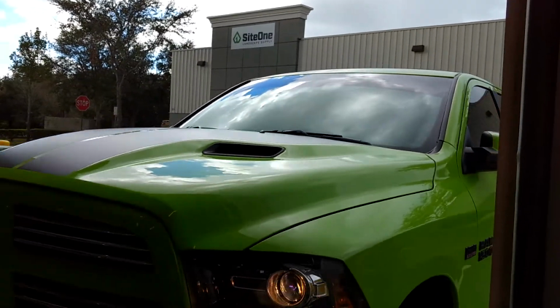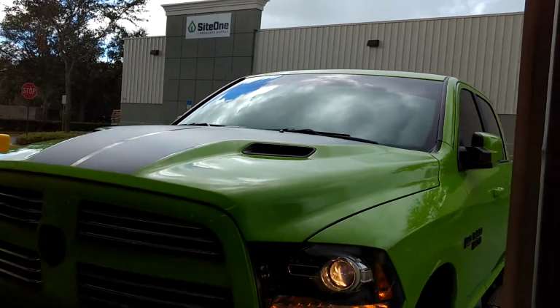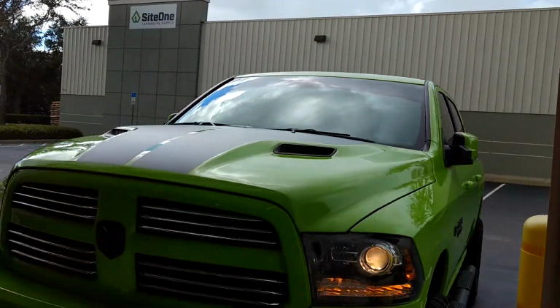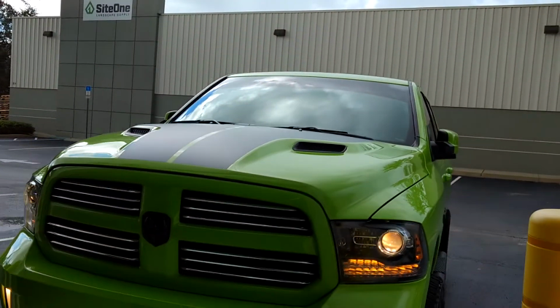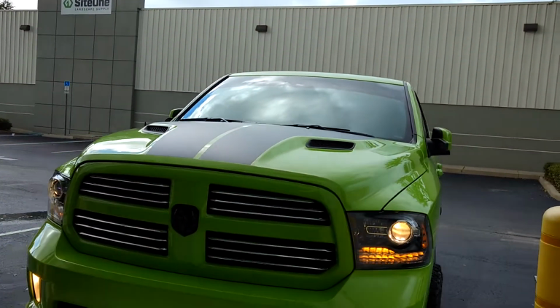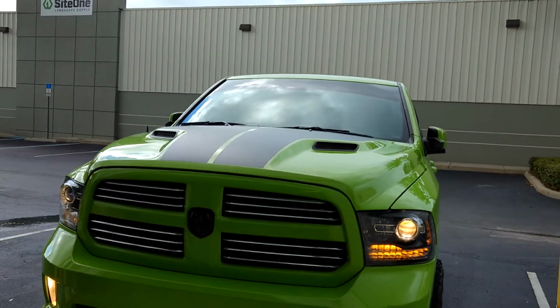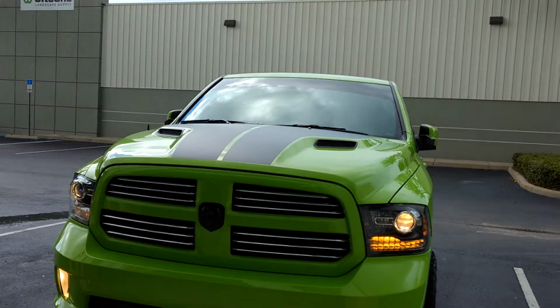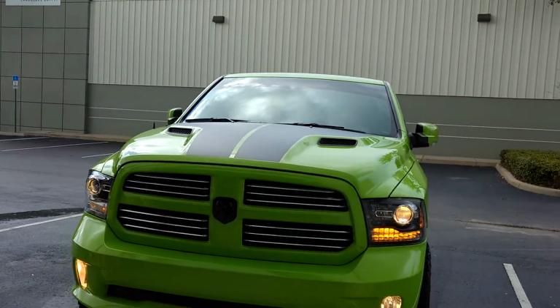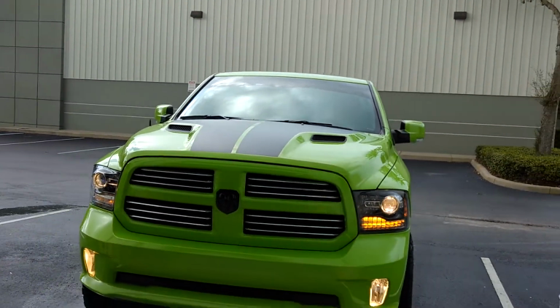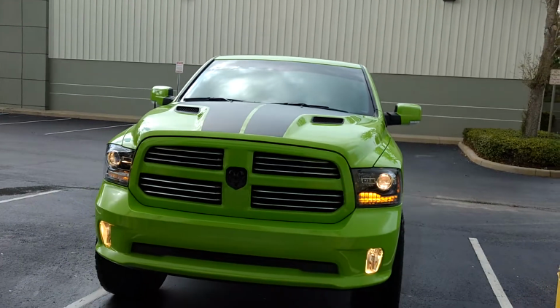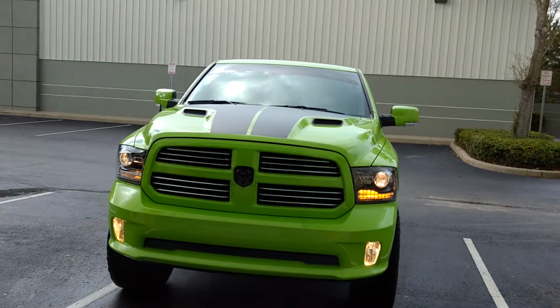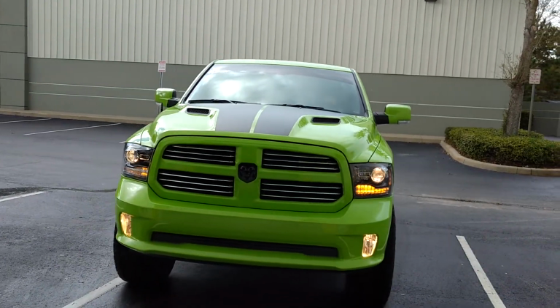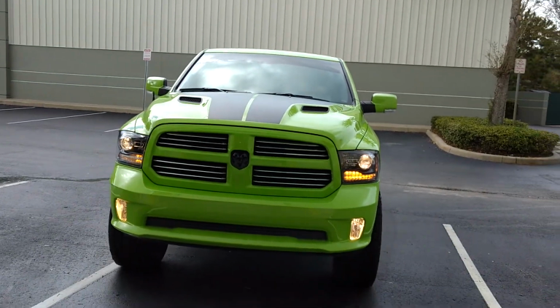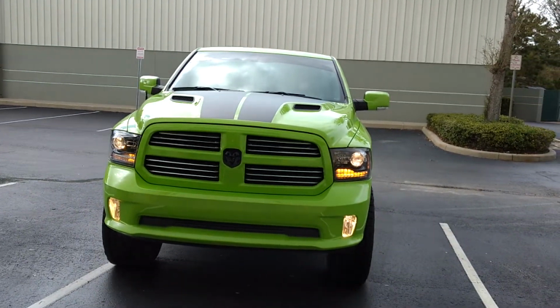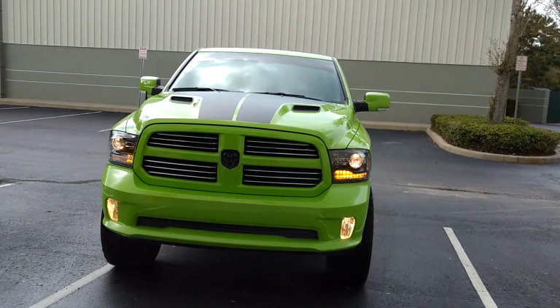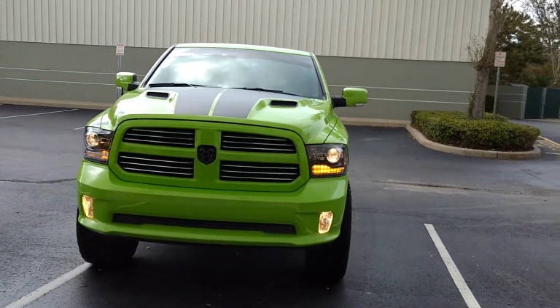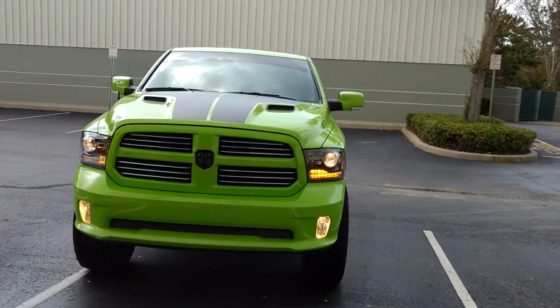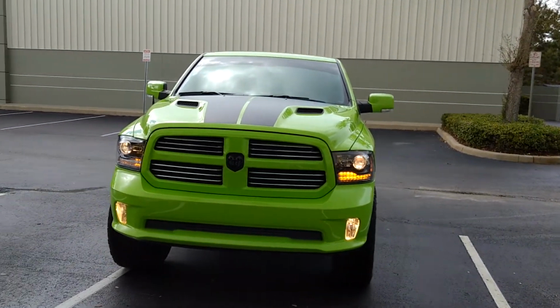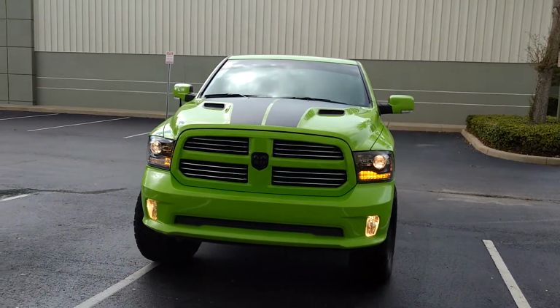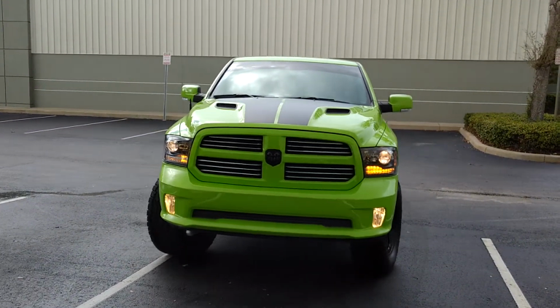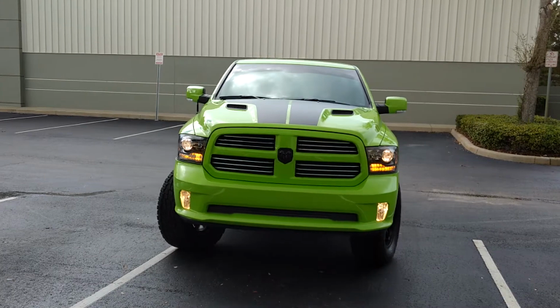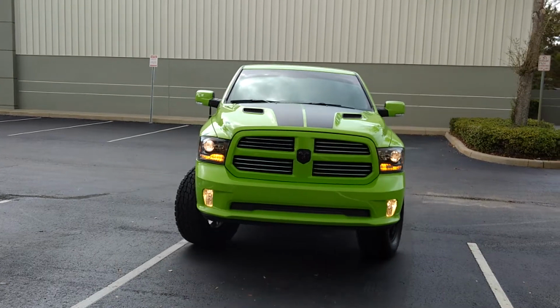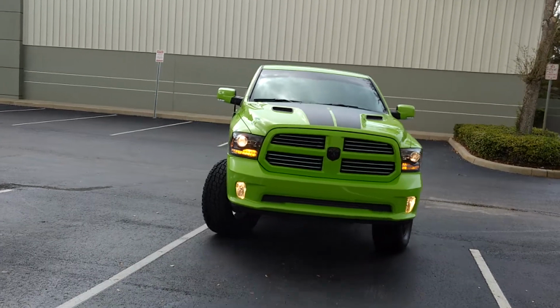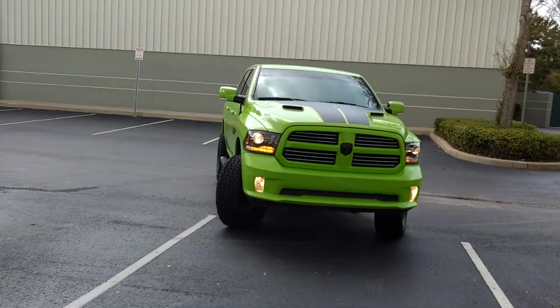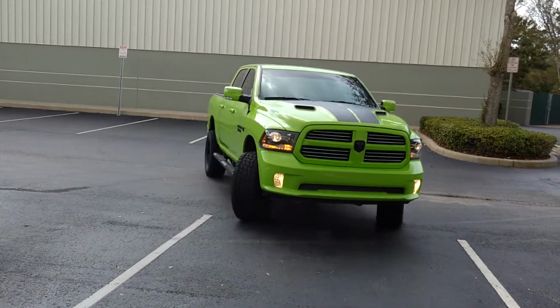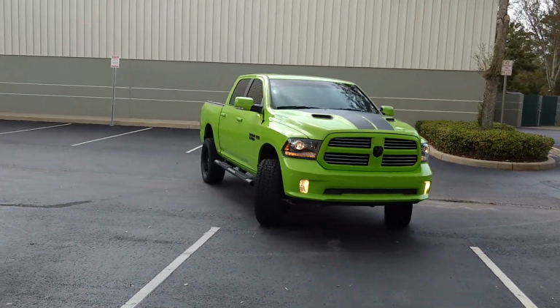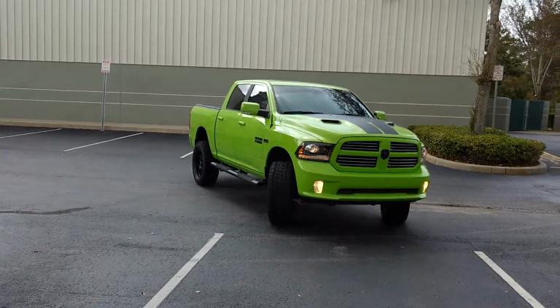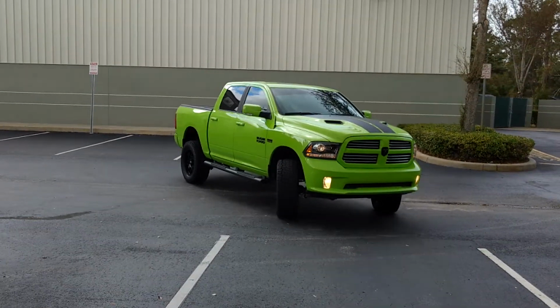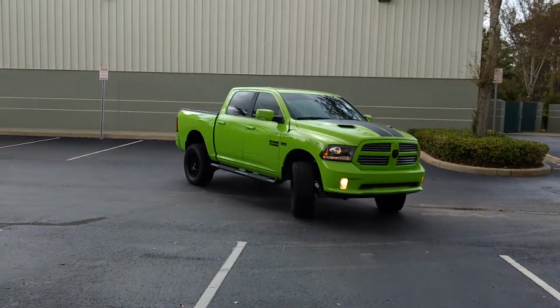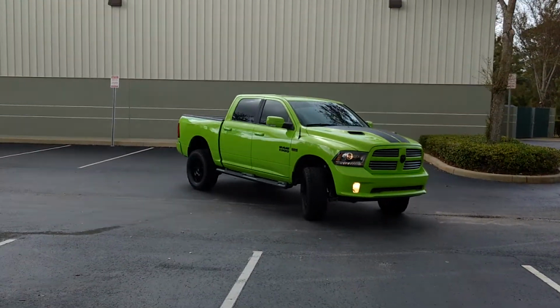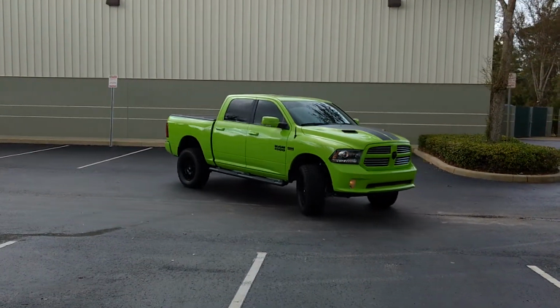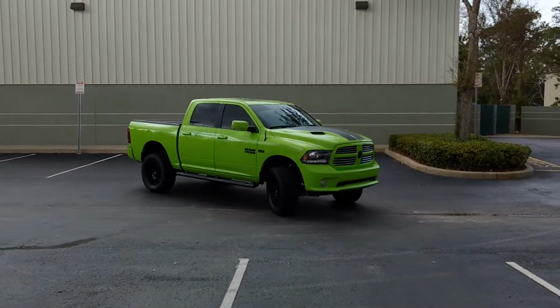Lumar is the largest and oldest manufacturer of window film. Everything comes with a lifetime and nationwide warranty. We also carry other manufacturers of window film that cut out a little bit more heat.